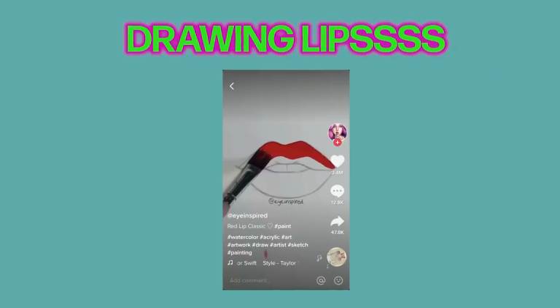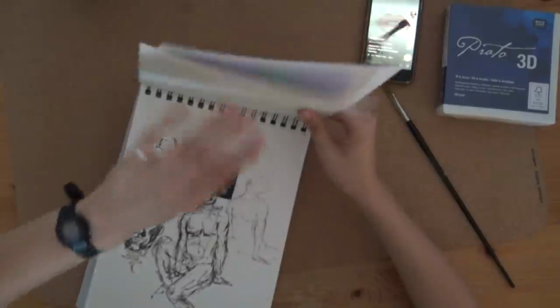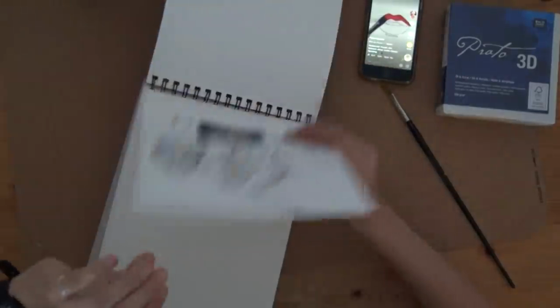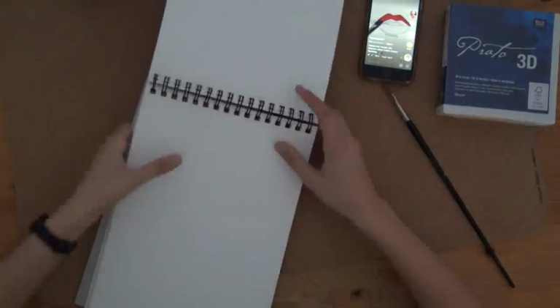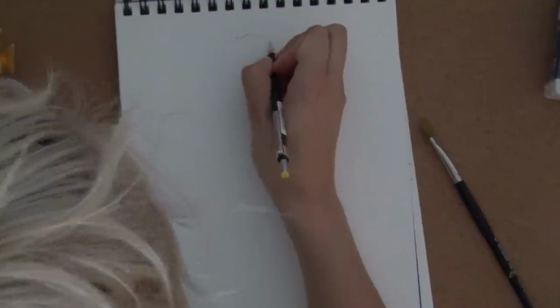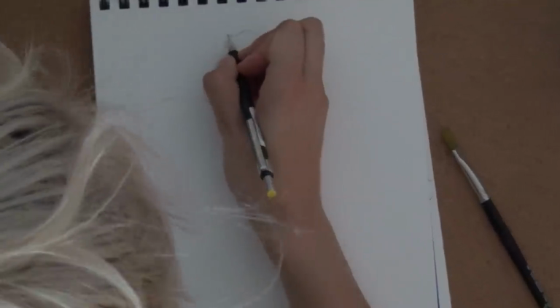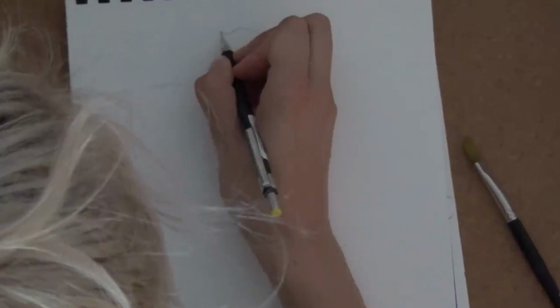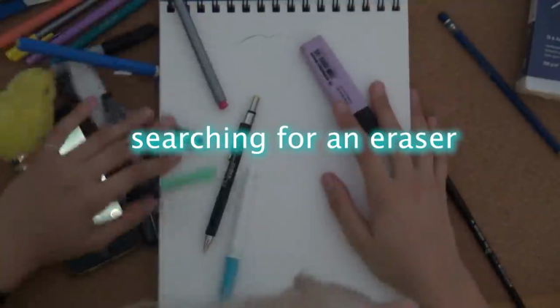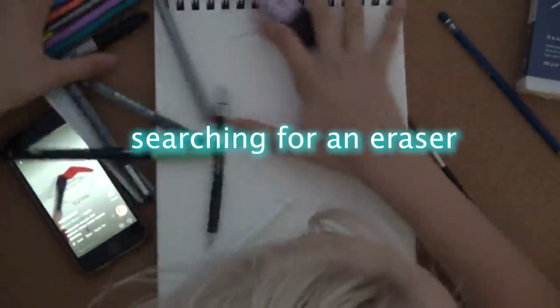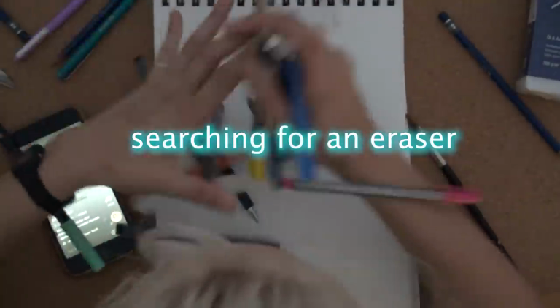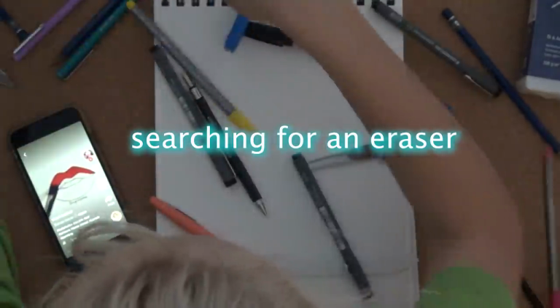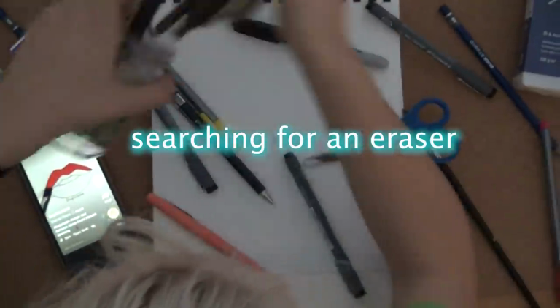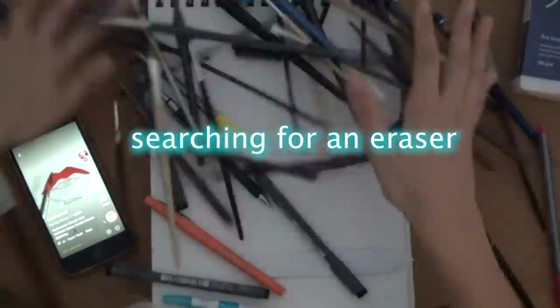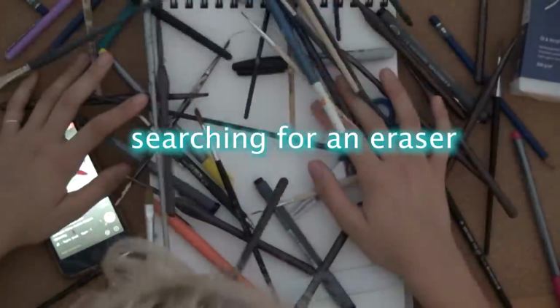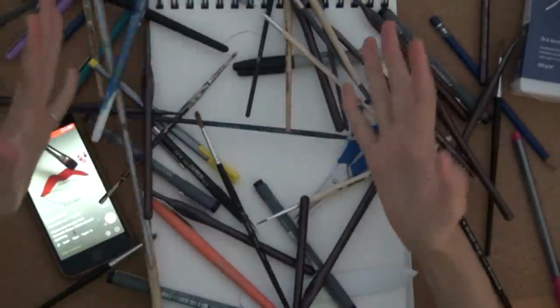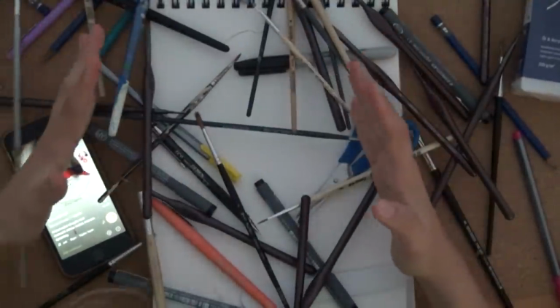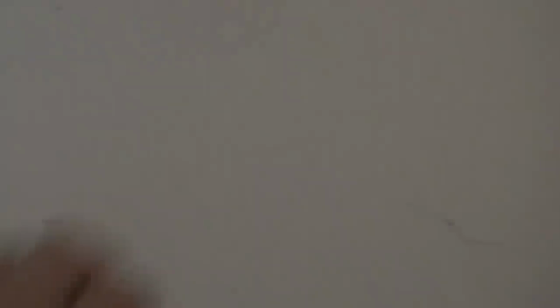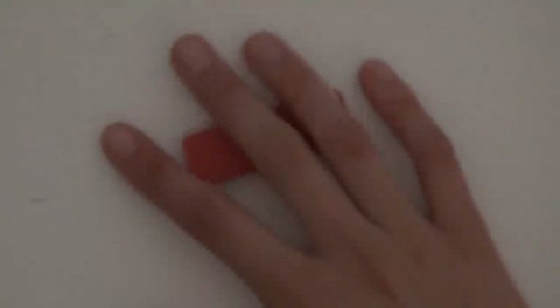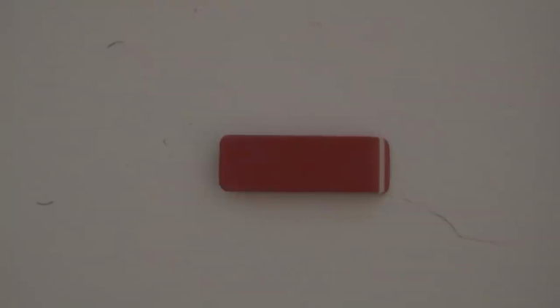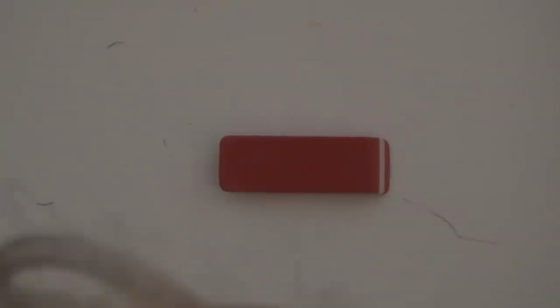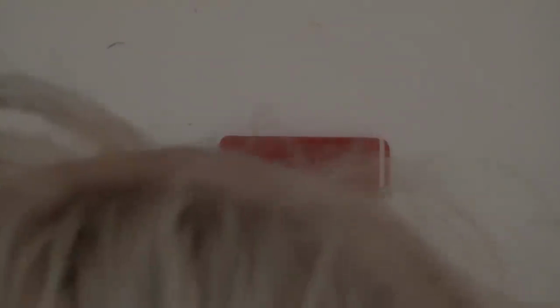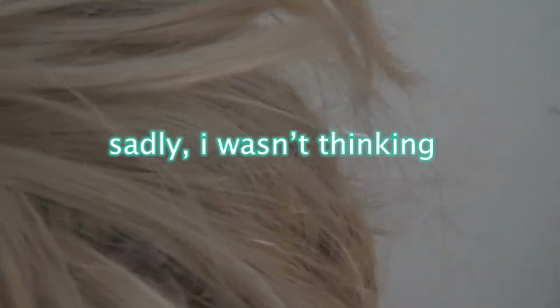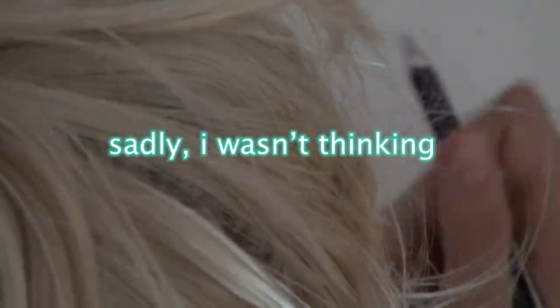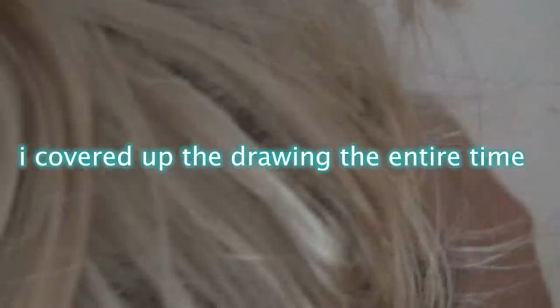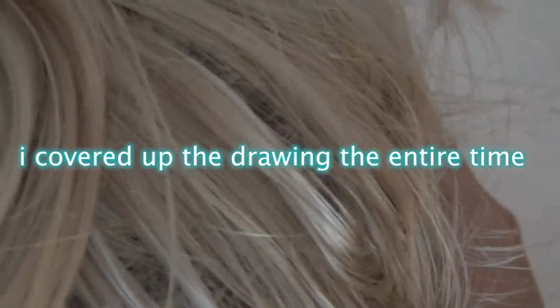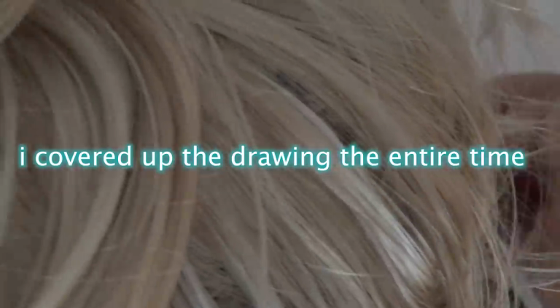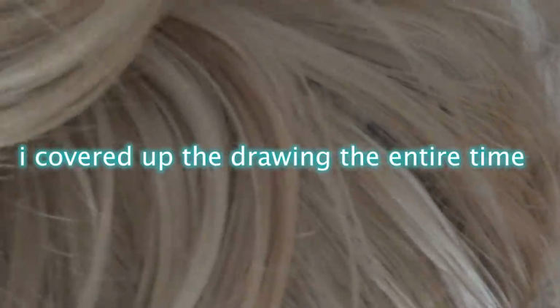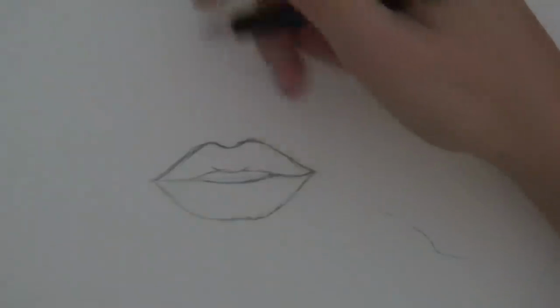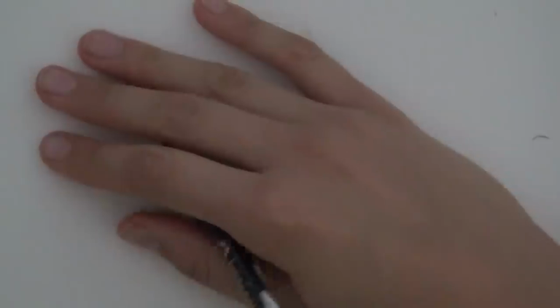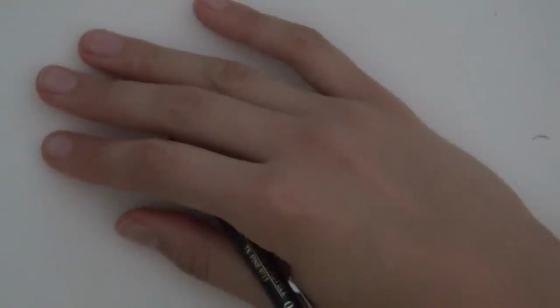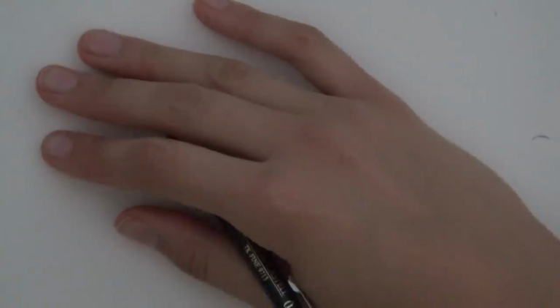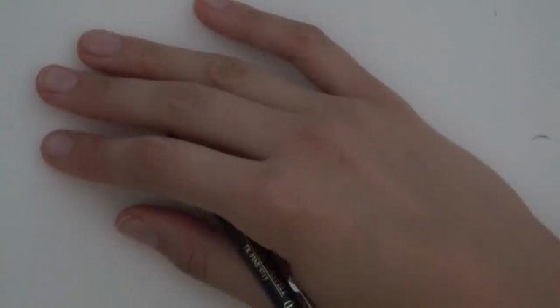I don't know where my eraser went. Where's my pencil? Oh, was I covering that with my hair?